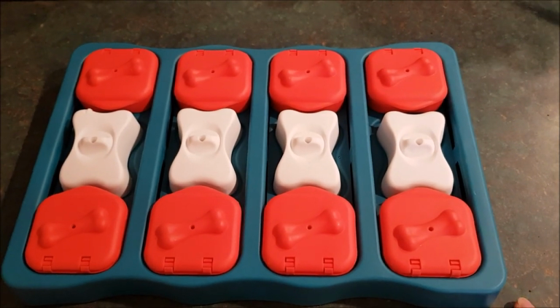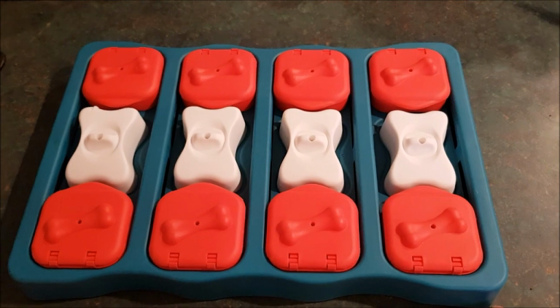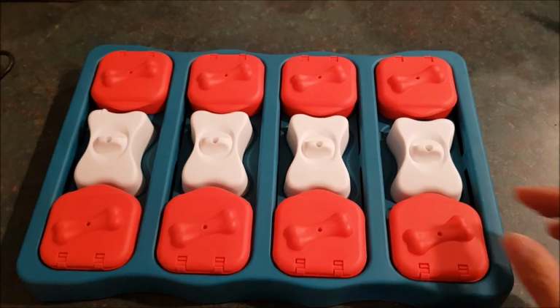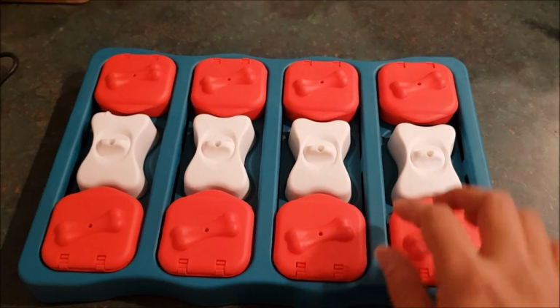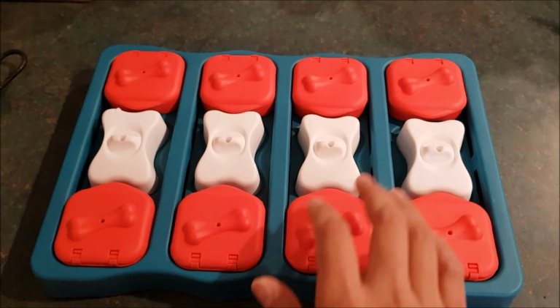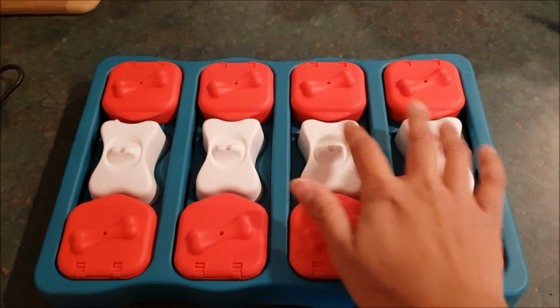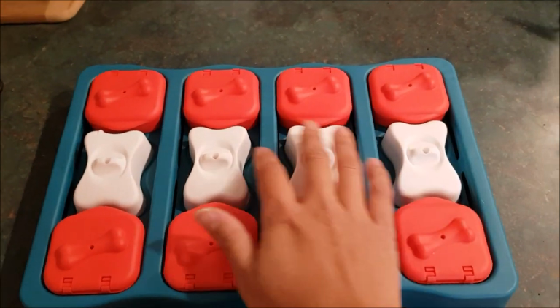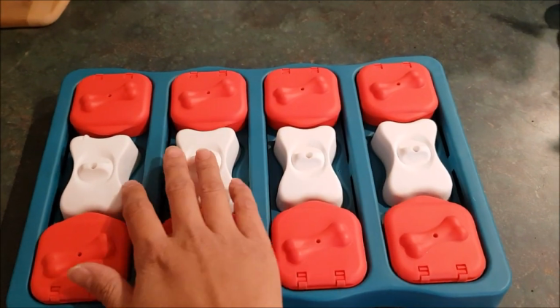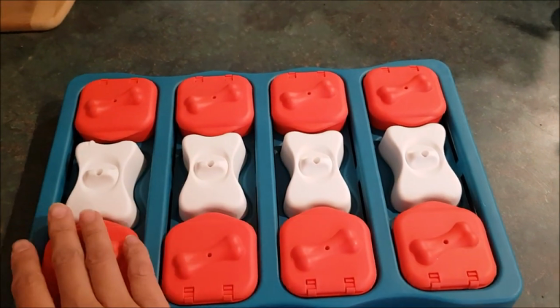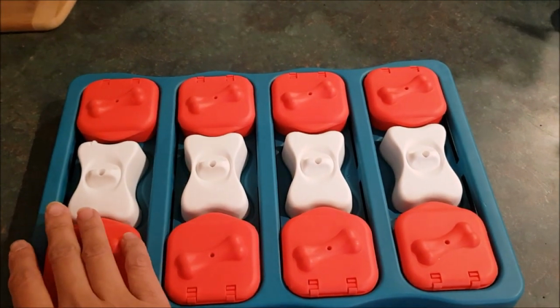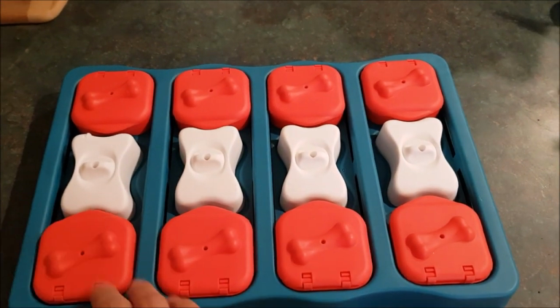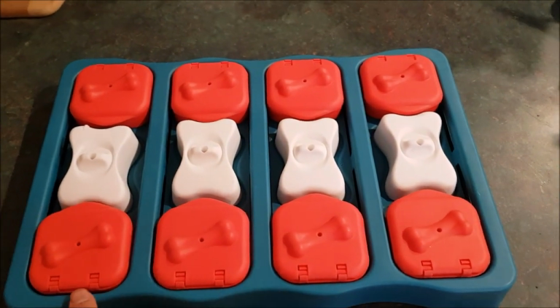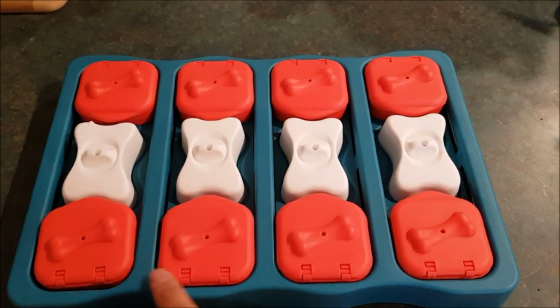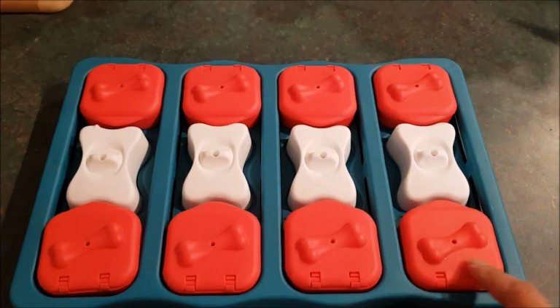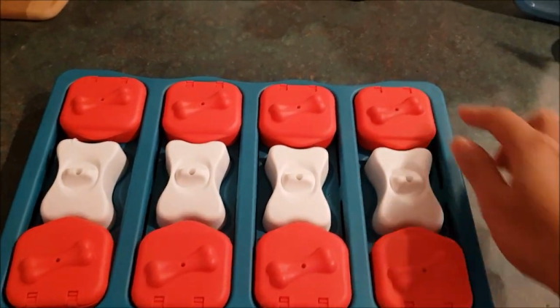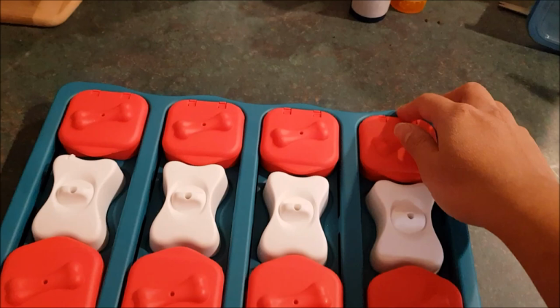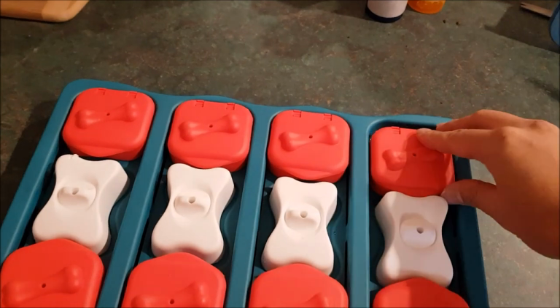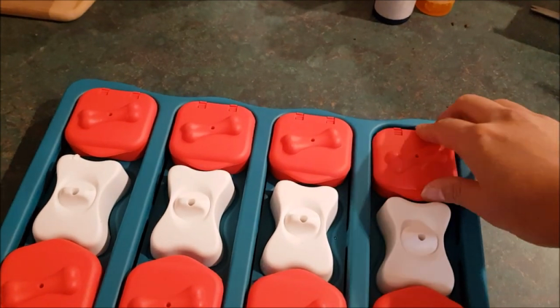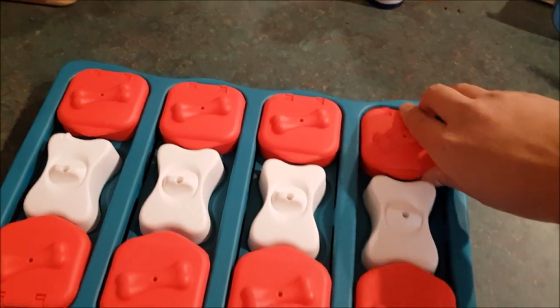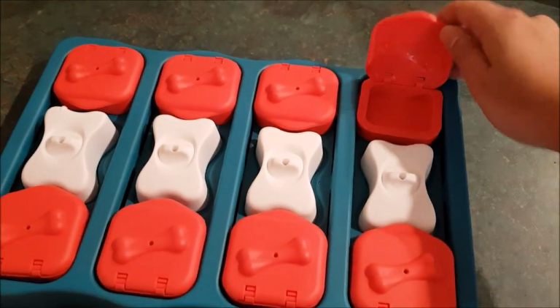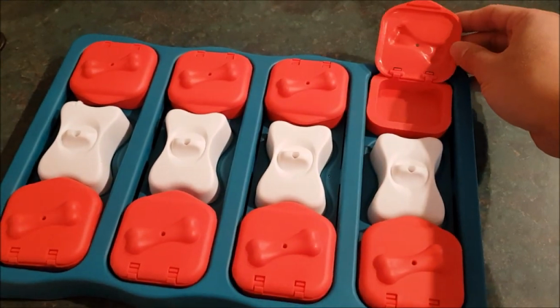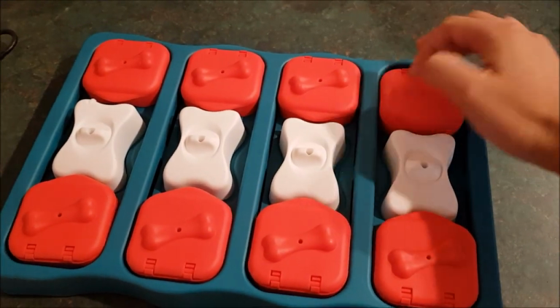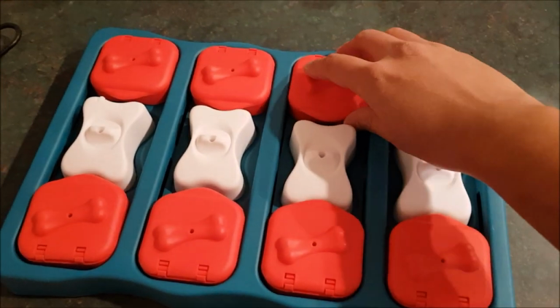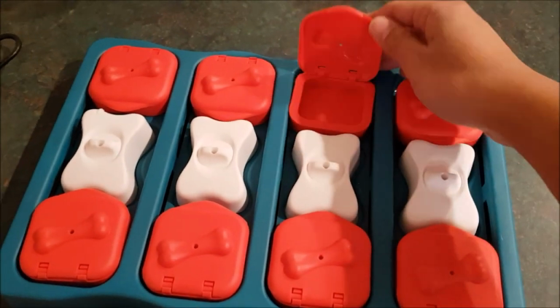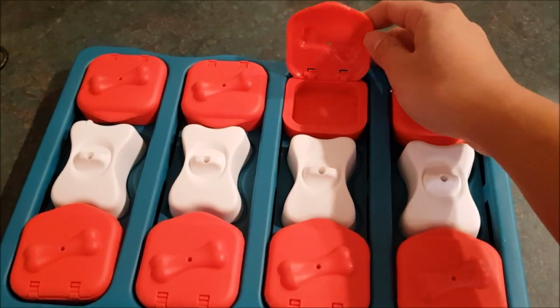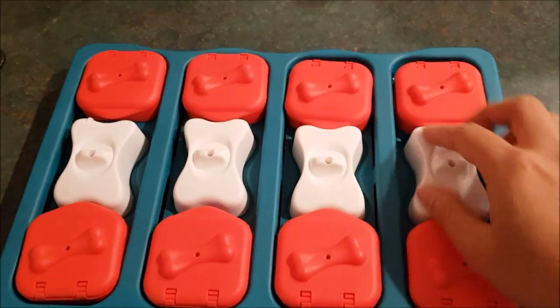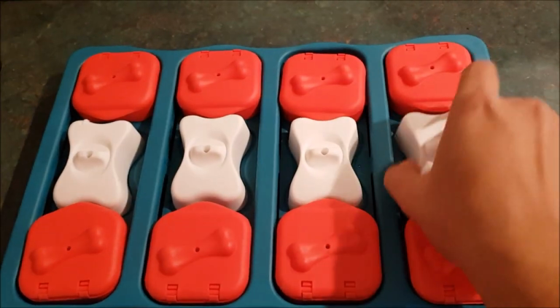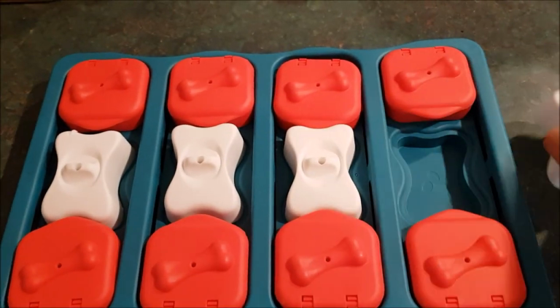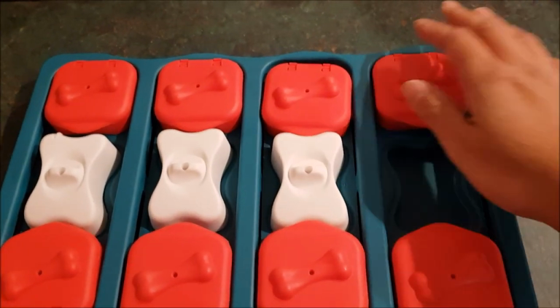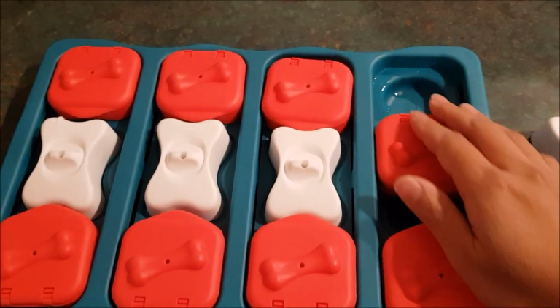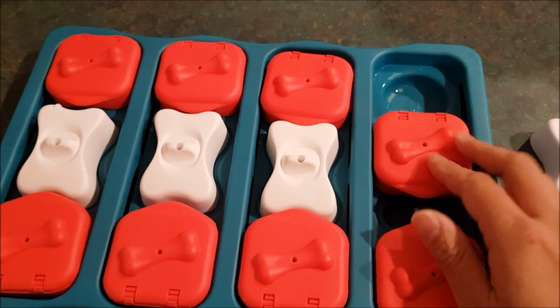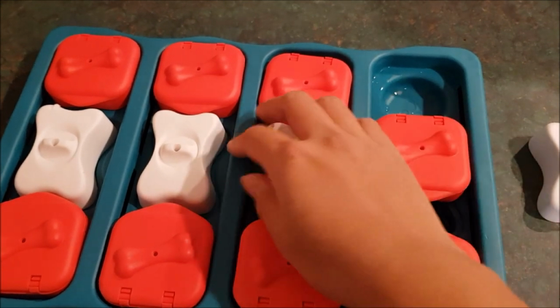This is how the puzzle looks. It has 4 compartments under the bones, 8 compartments inside the red bricks, and 8 more under the red bricks.